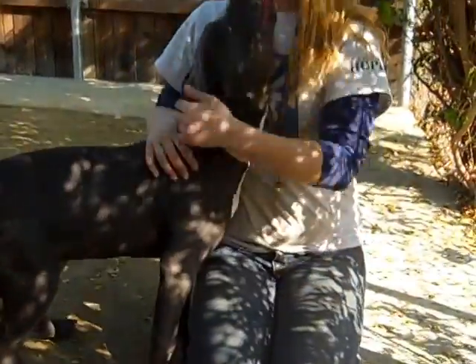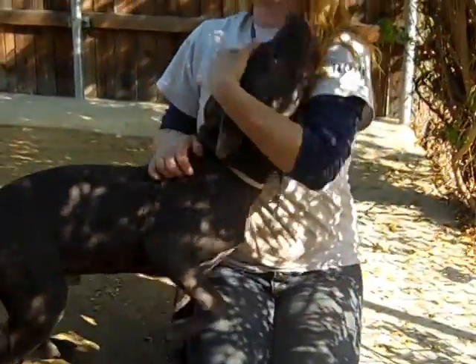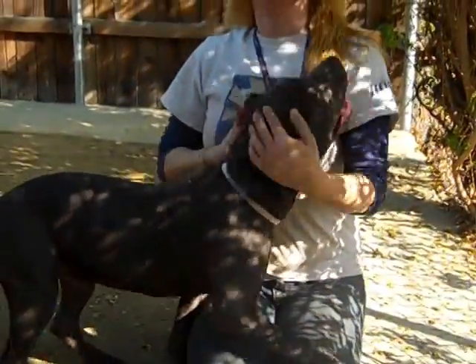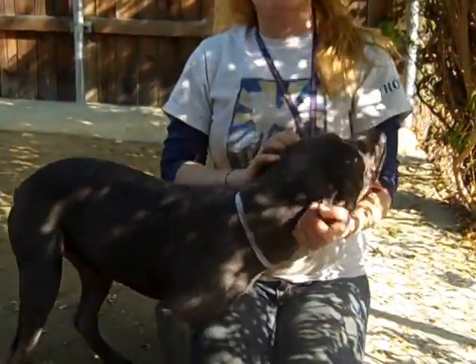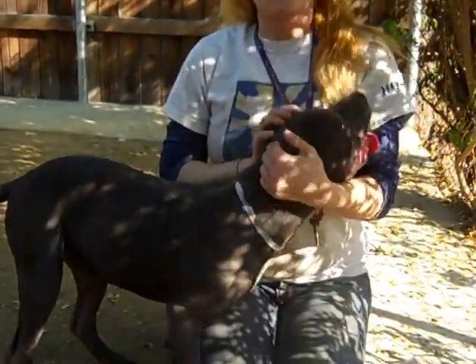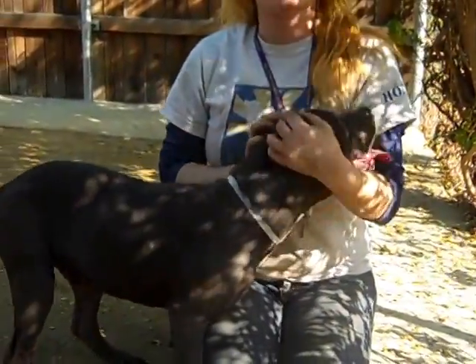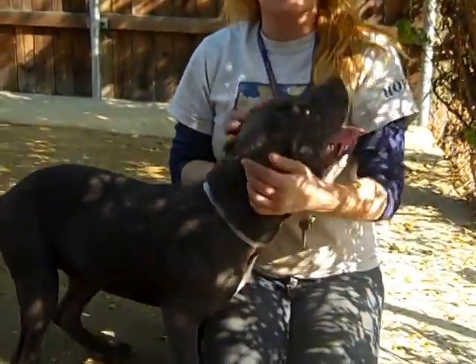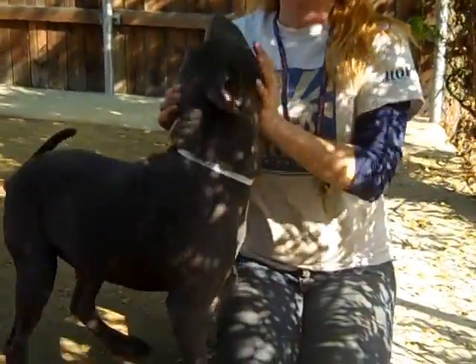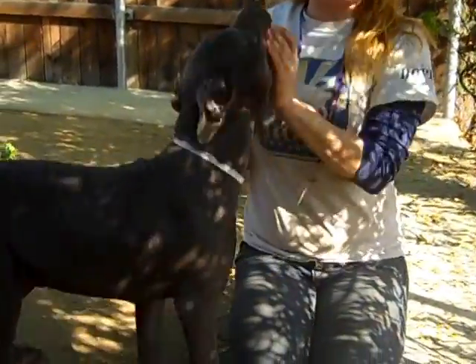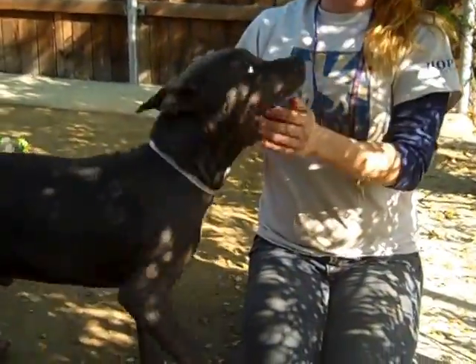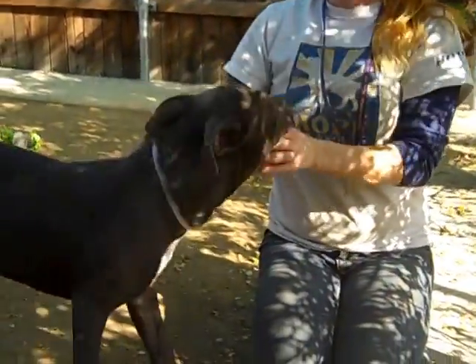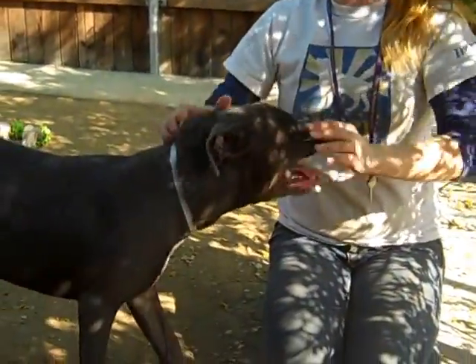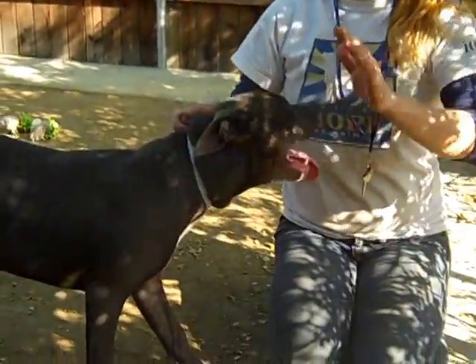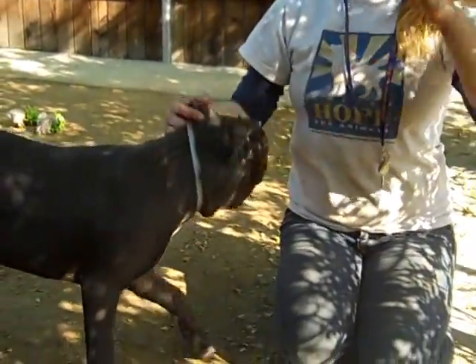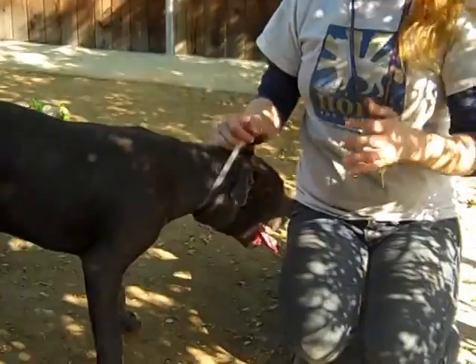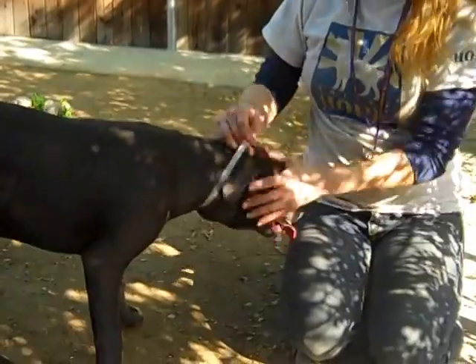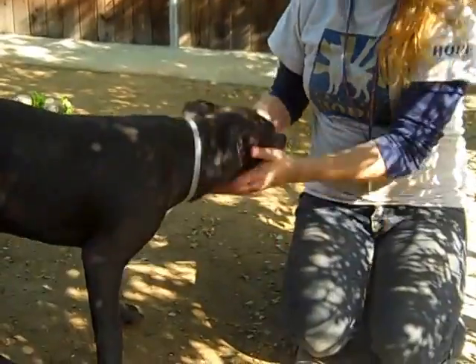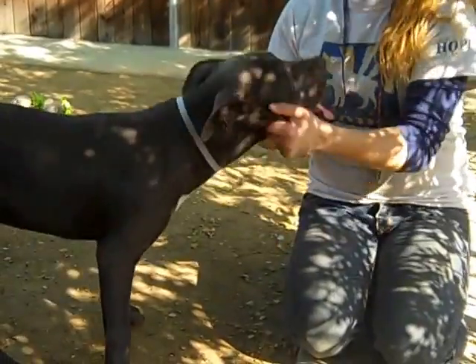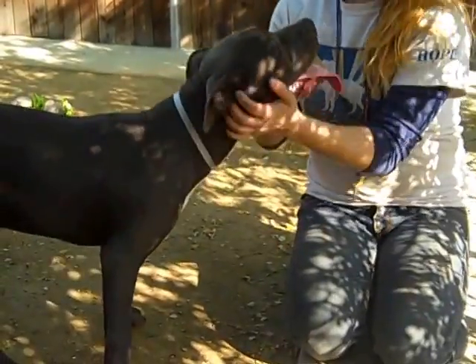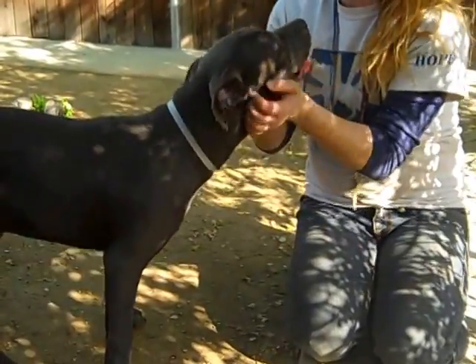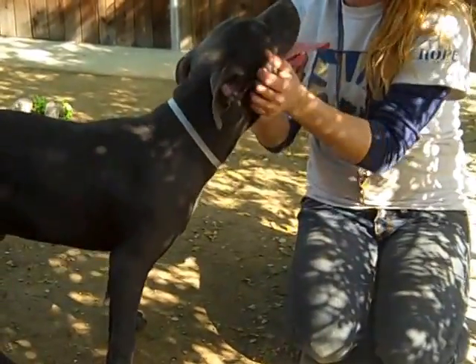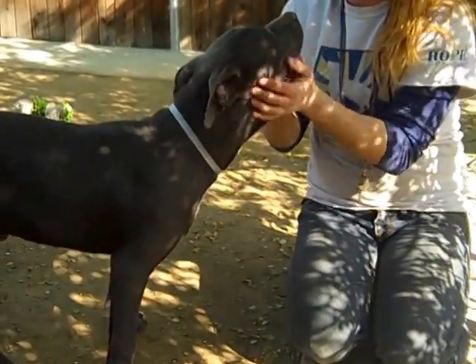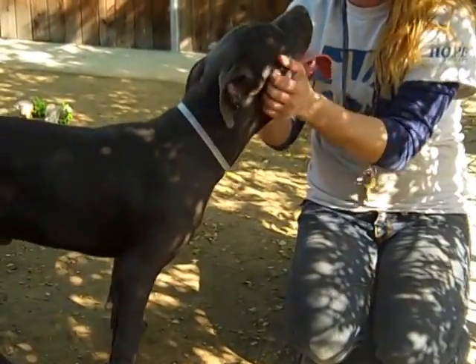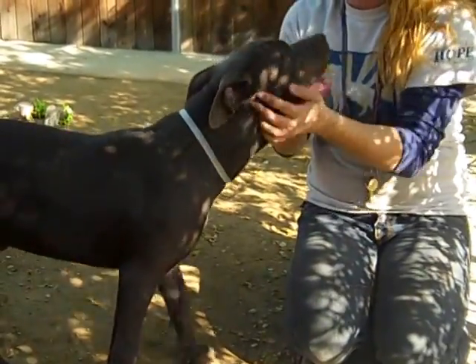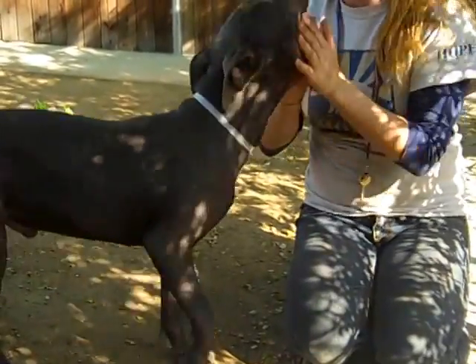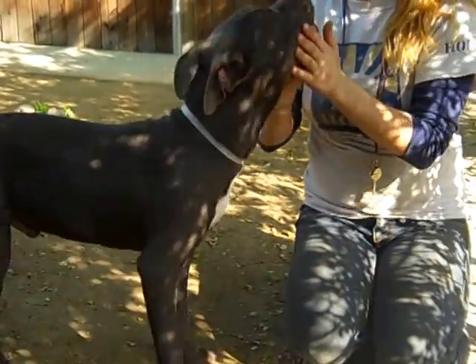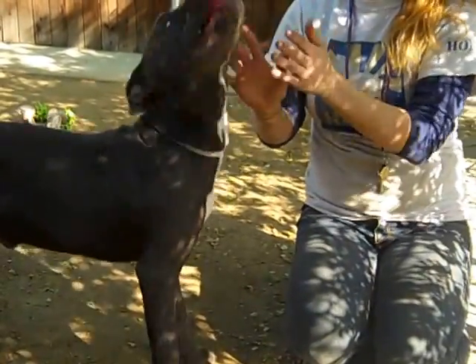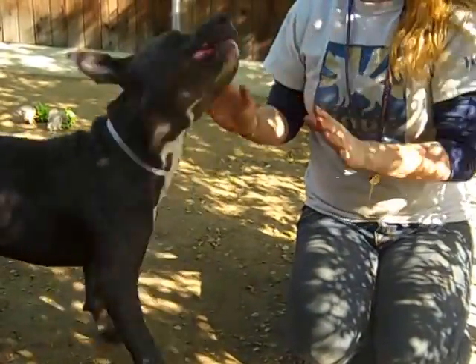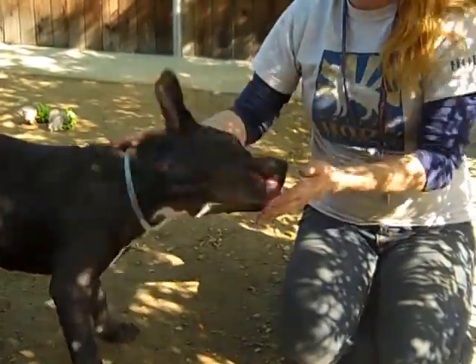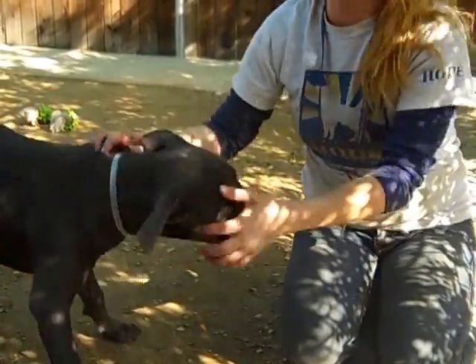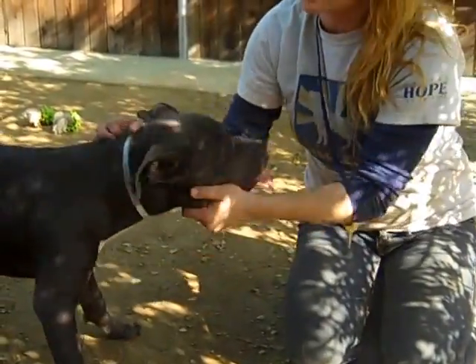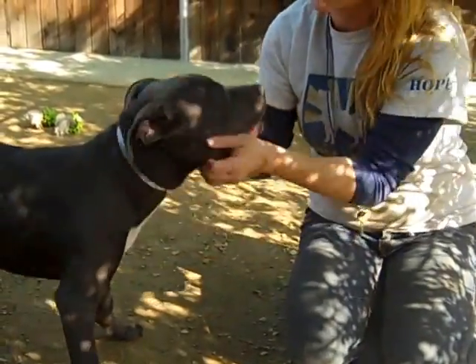He's a bit on the smaller side, which is kind of nice if you want a bigger dog but maybe don't have the room for a huge dog. He's only seven months, so he's going to grow a little bit, but I can't imagine he'll be over 50 pounds. He's going to be a really good size.